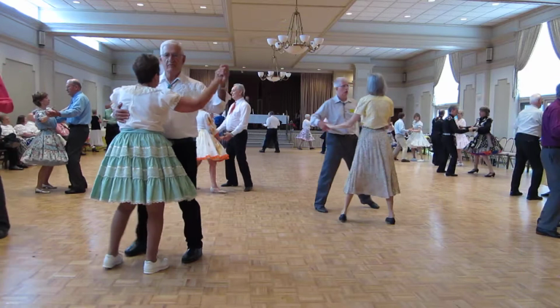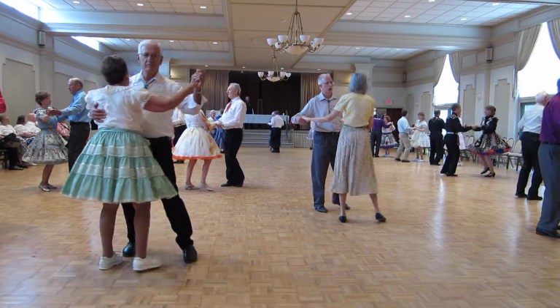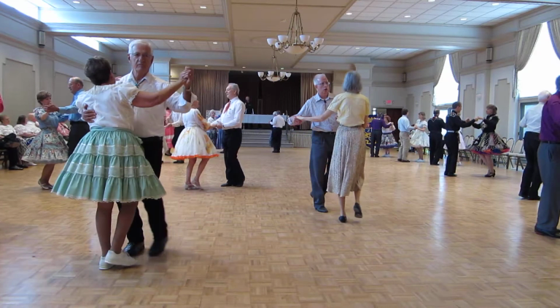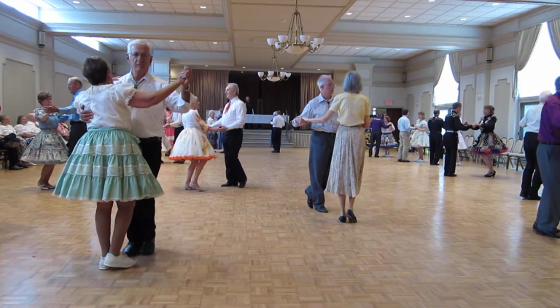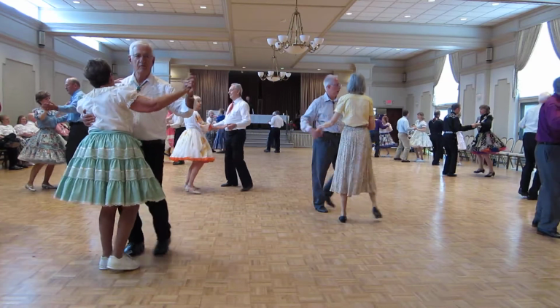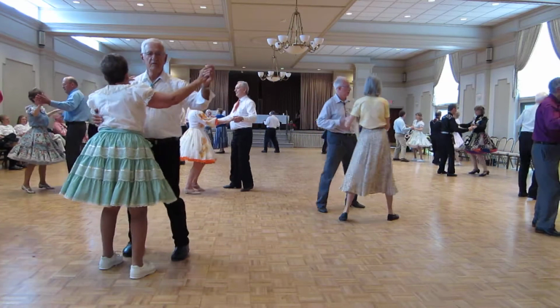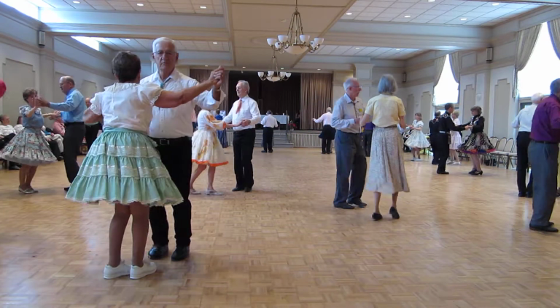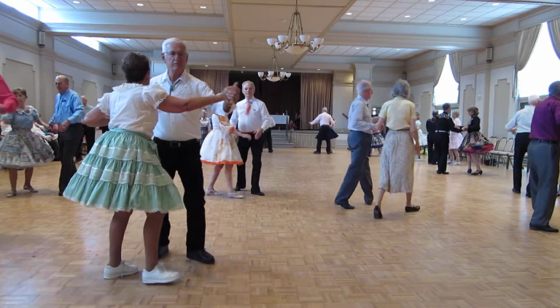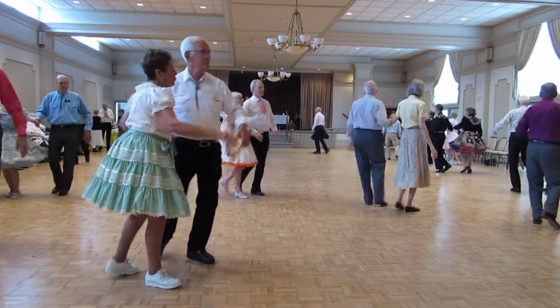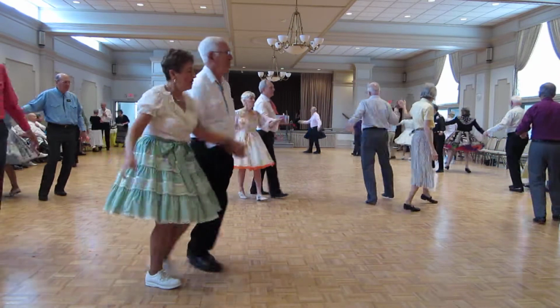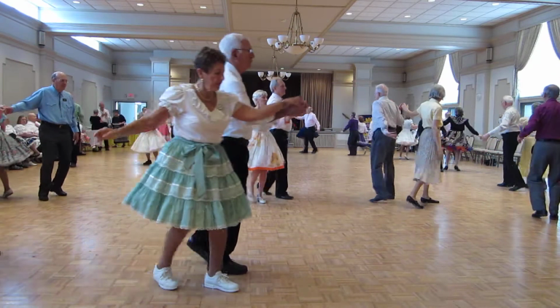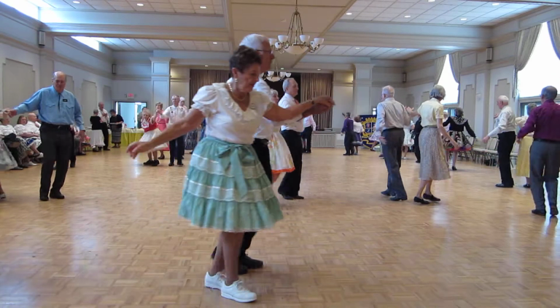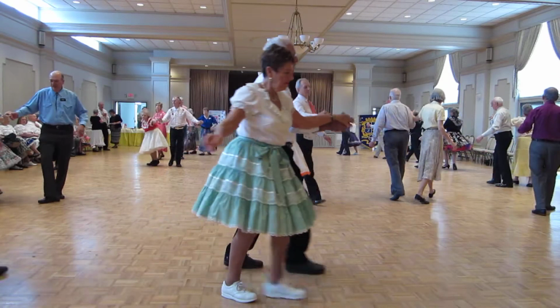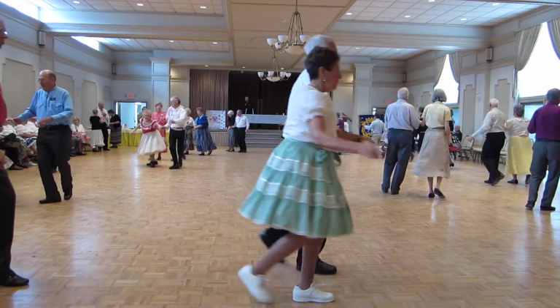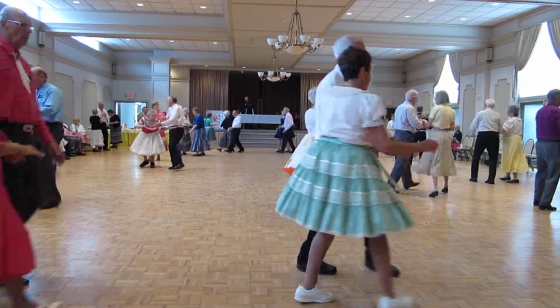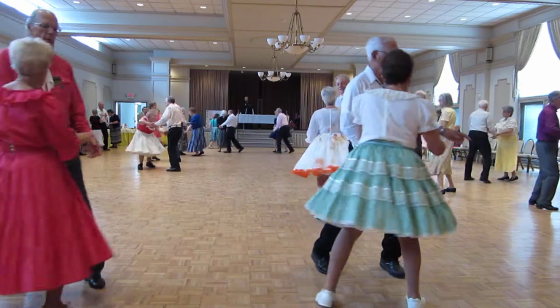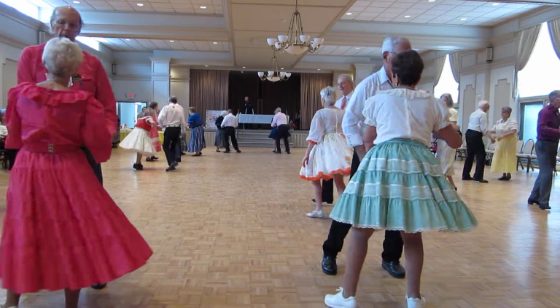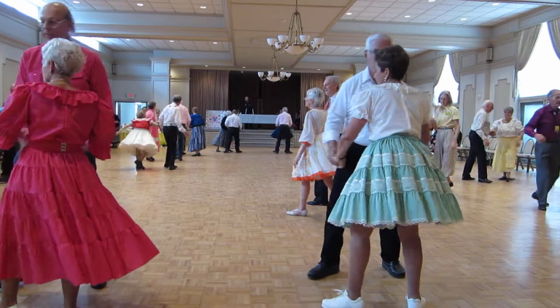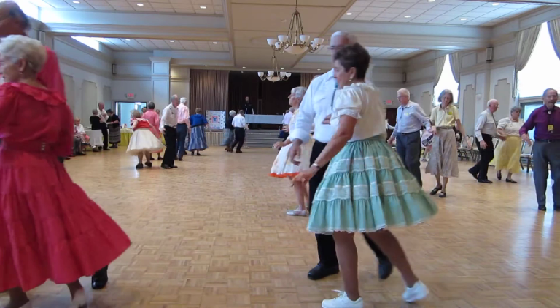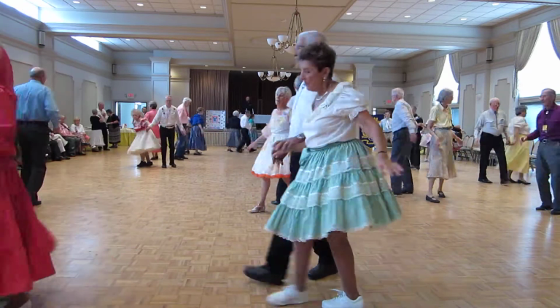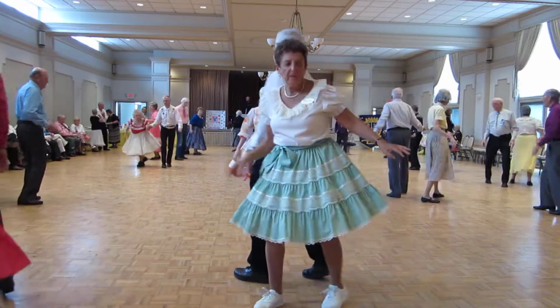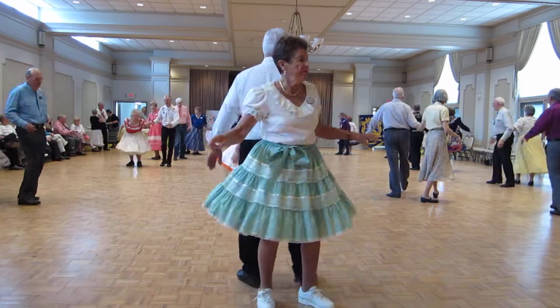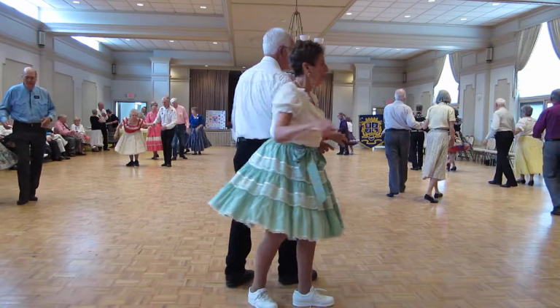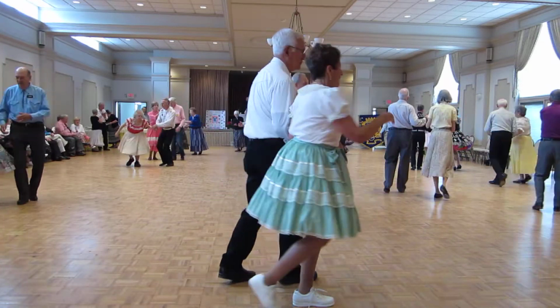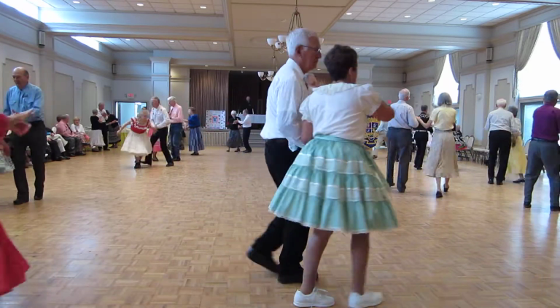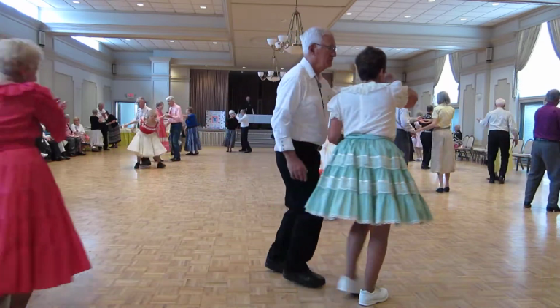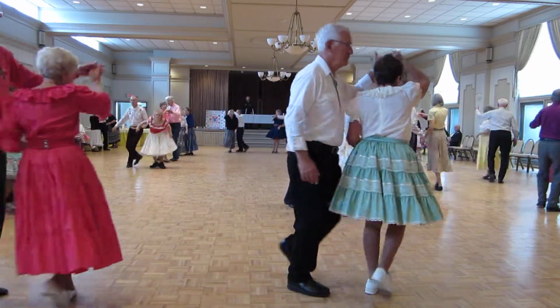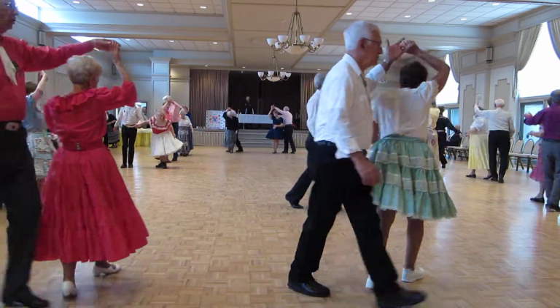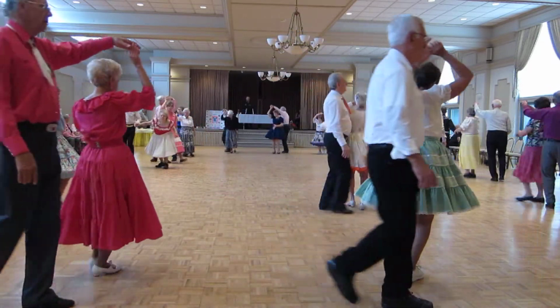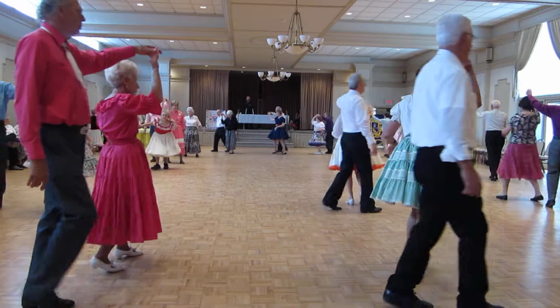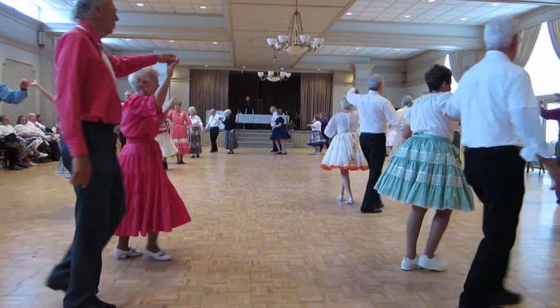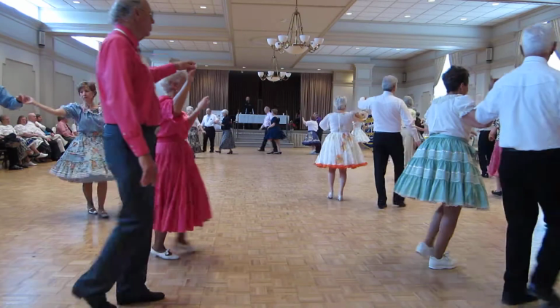Face to face, back to back, basketball turn four, slow to open, lacer cross, lacer back.